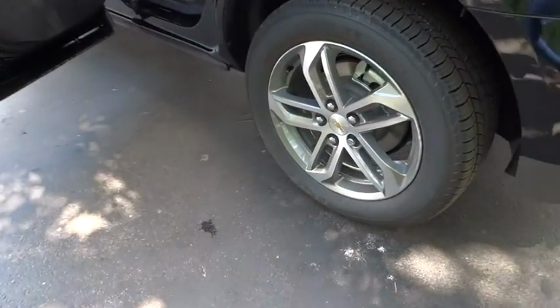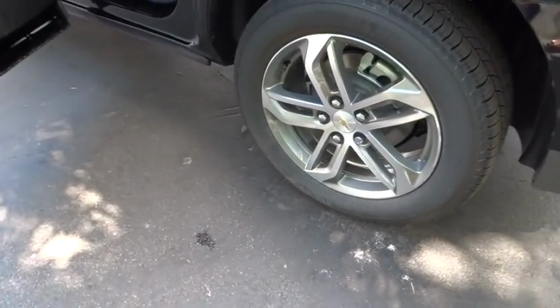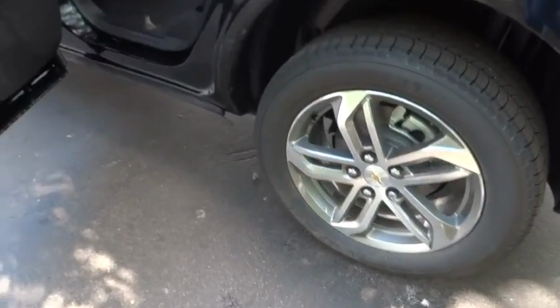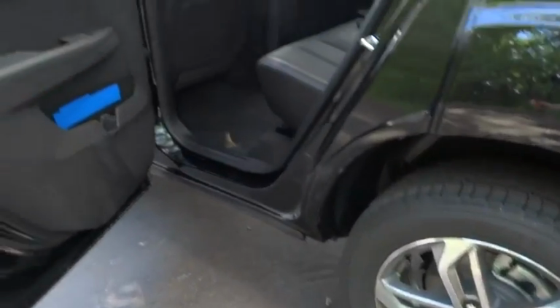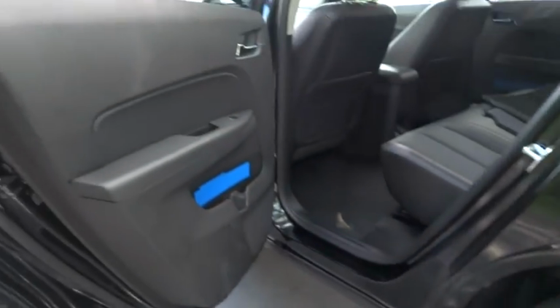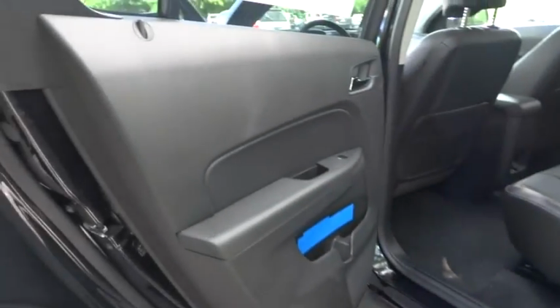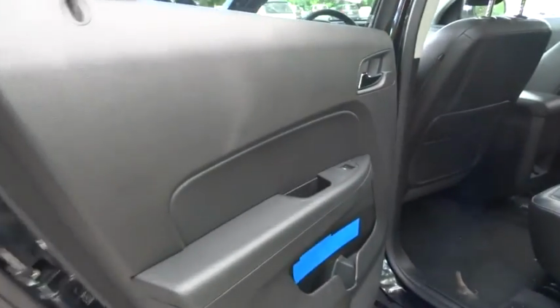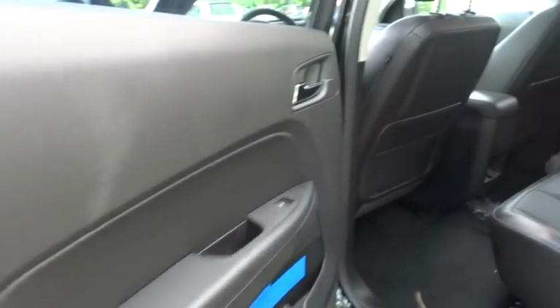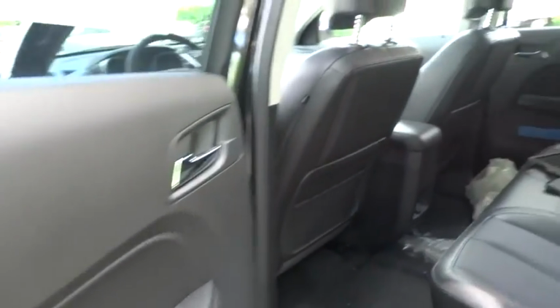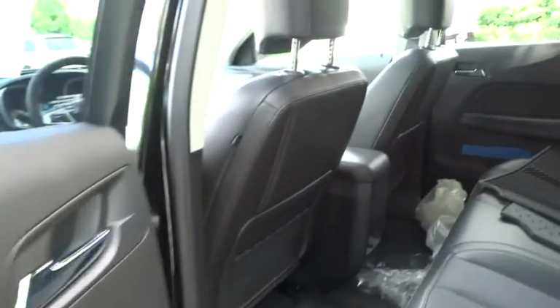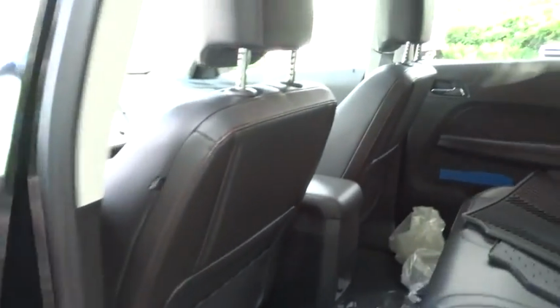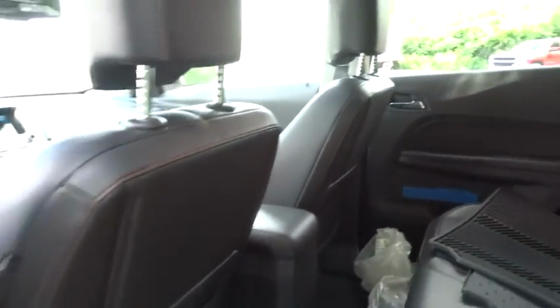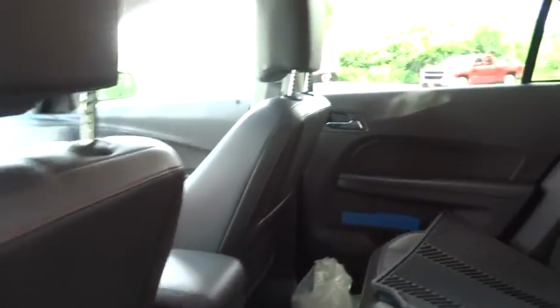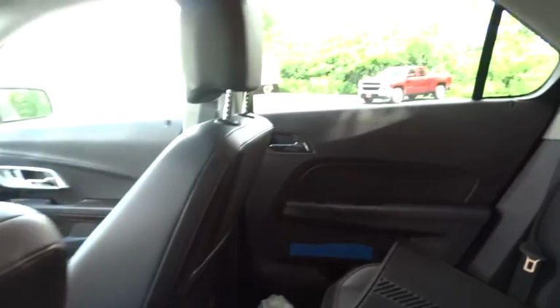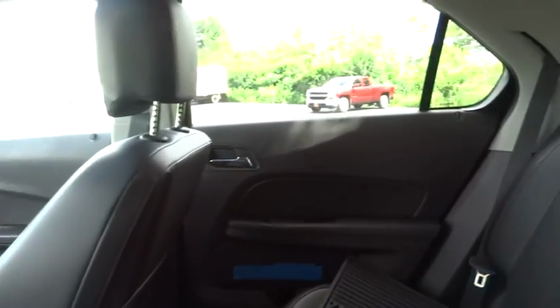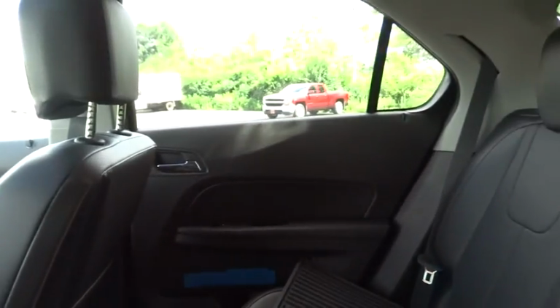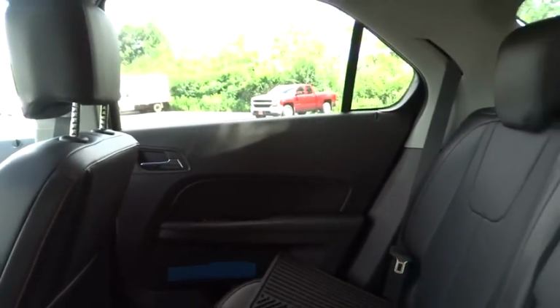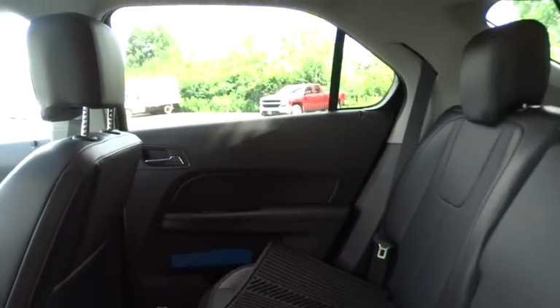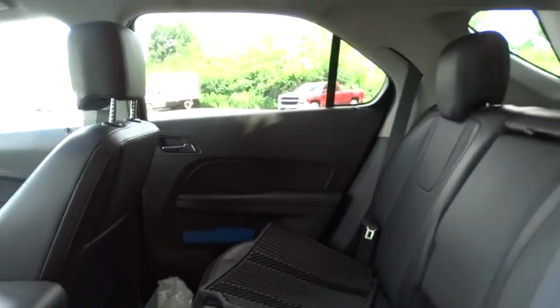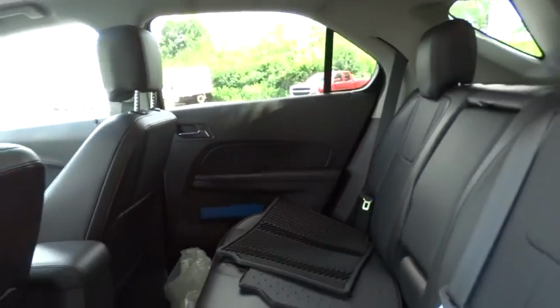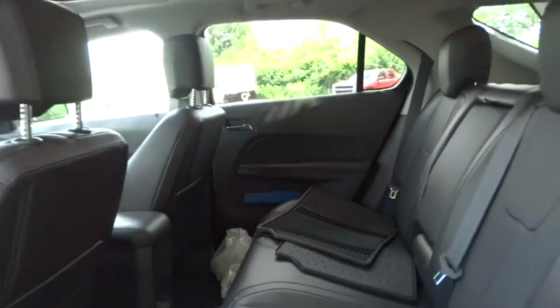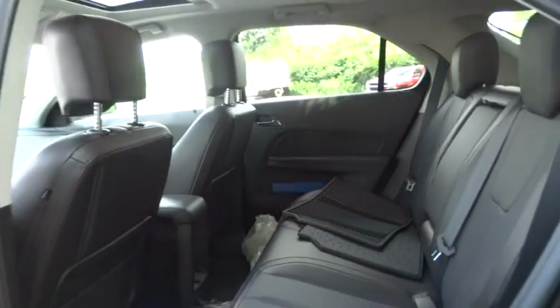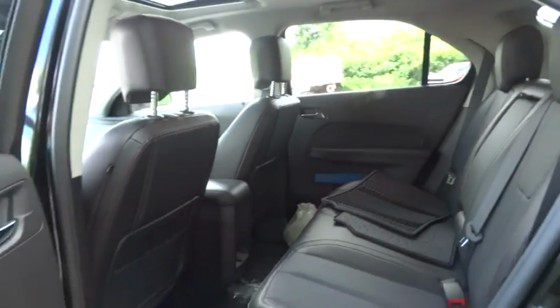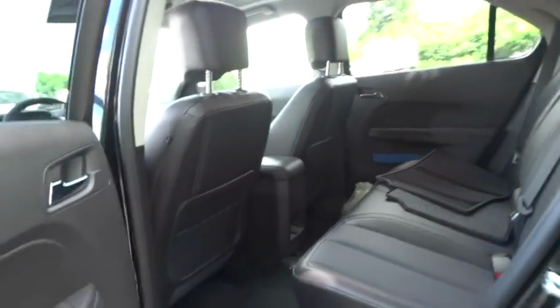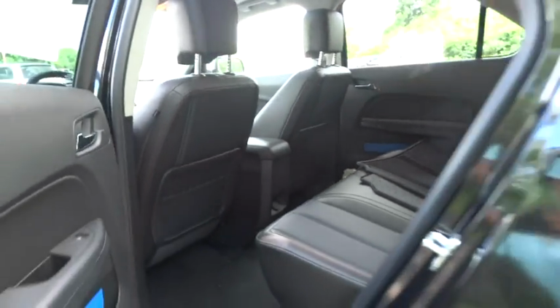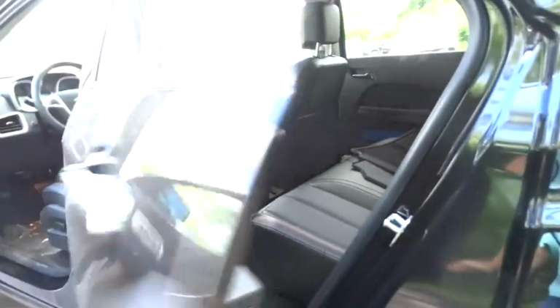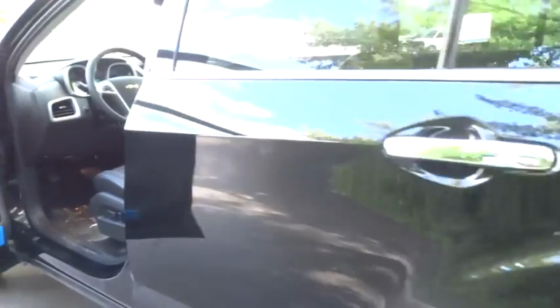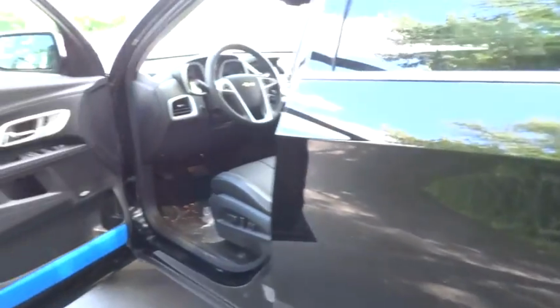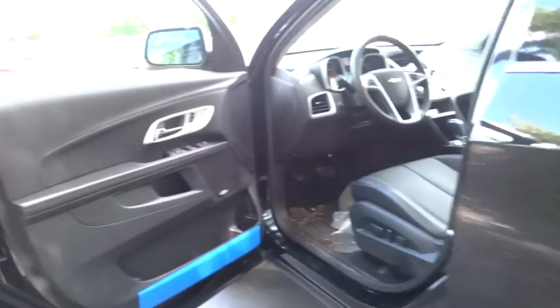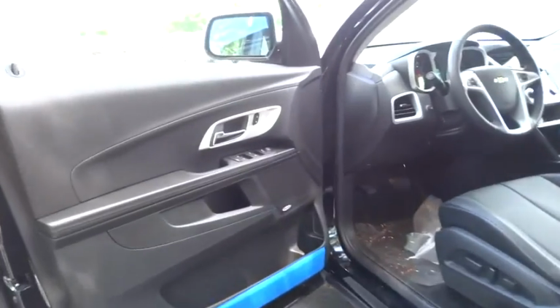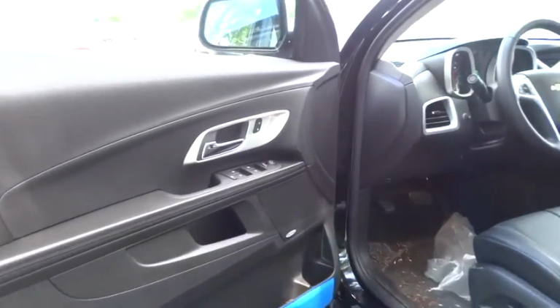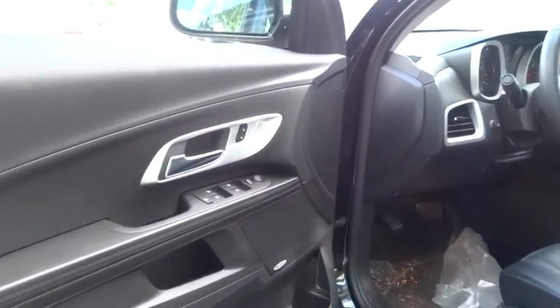Leather-wrapped steering wheel, adjustable steering wheel, power steering, floor mats, four-wheel disc brakes, aluminum wheels, cruise control, auto-dimming rear-view mirror, premium sound system.